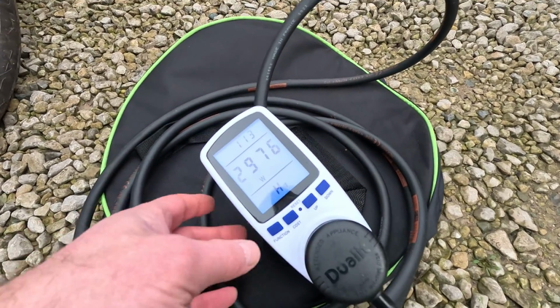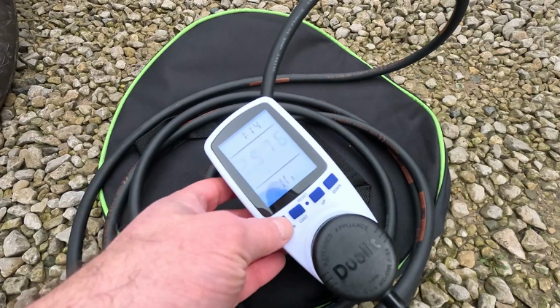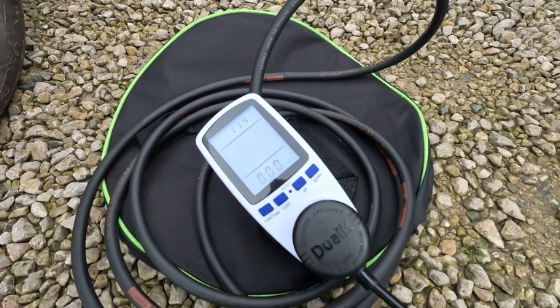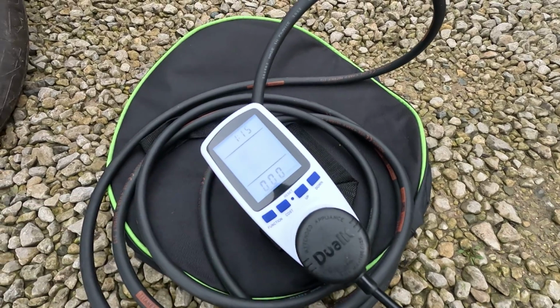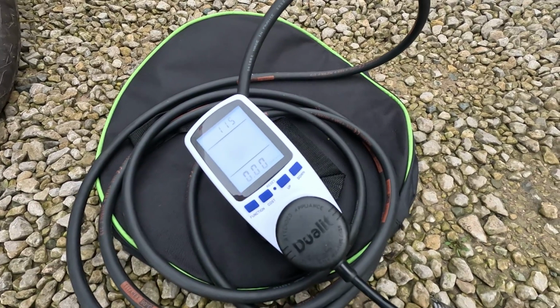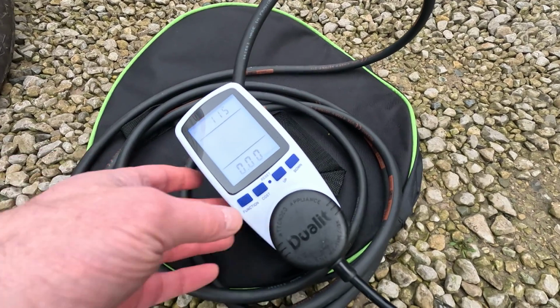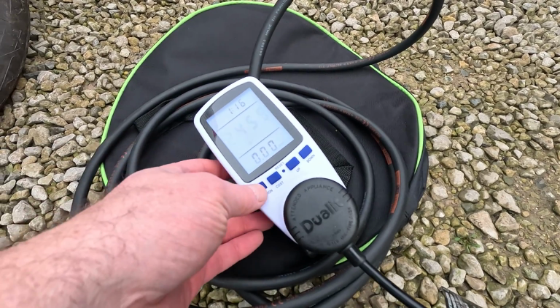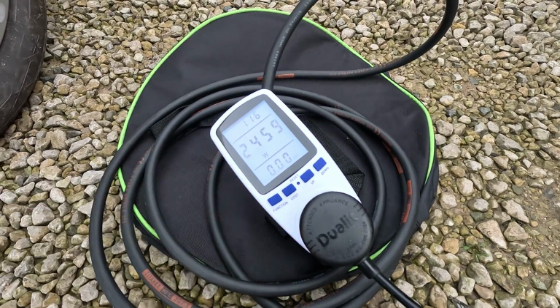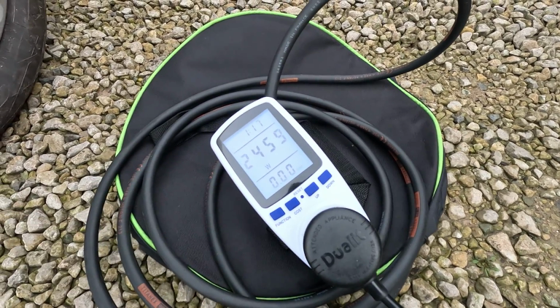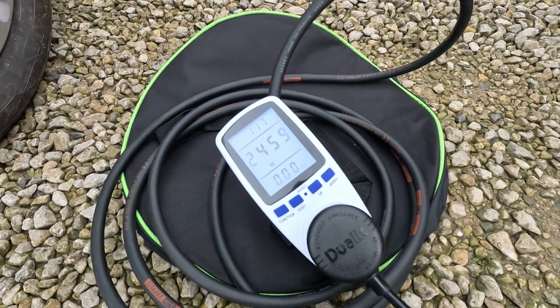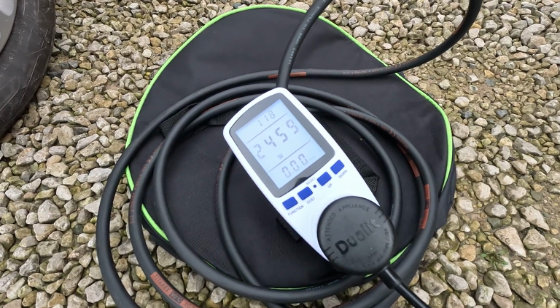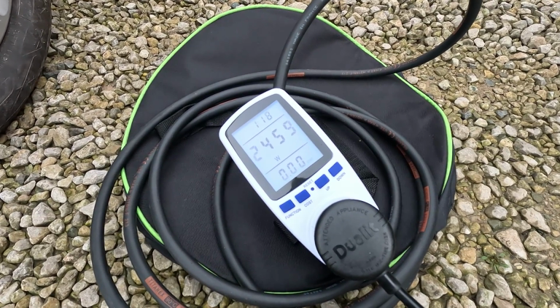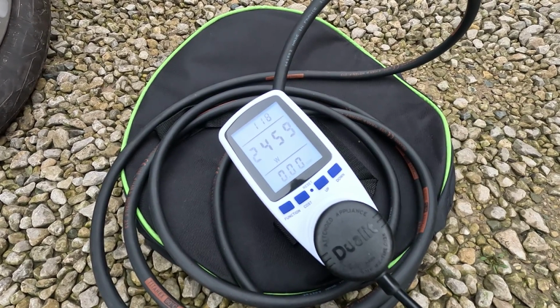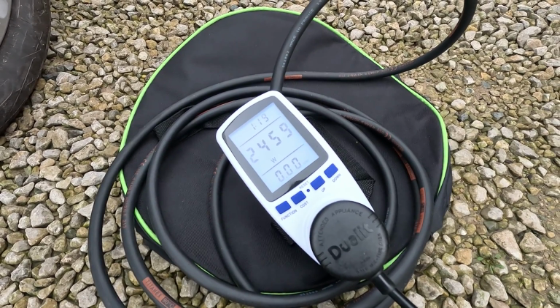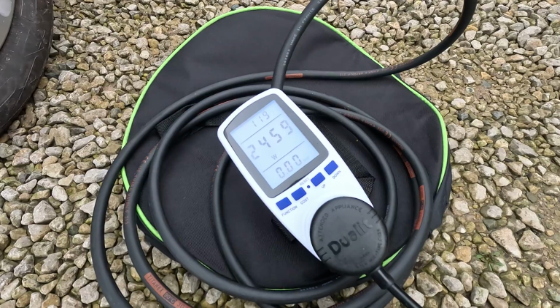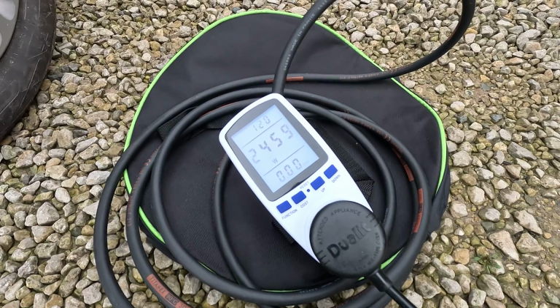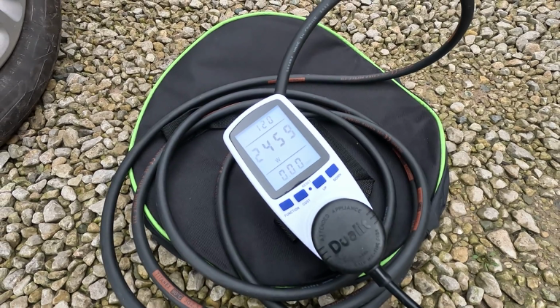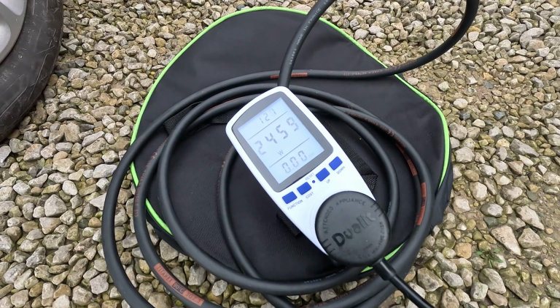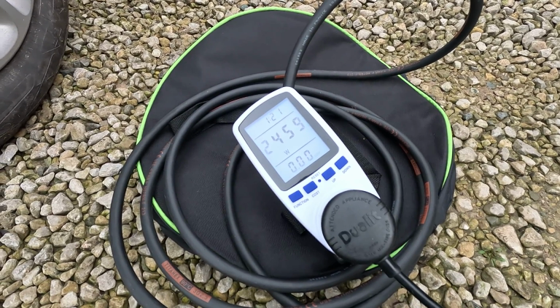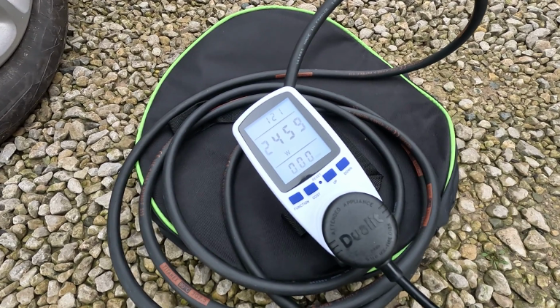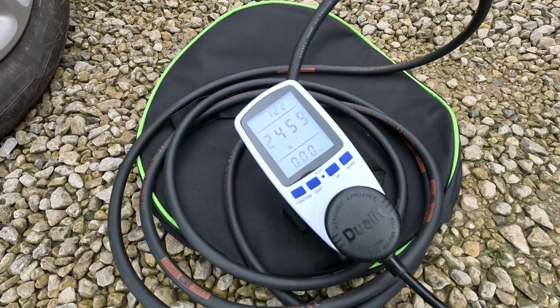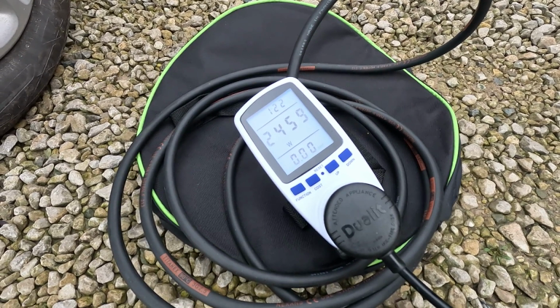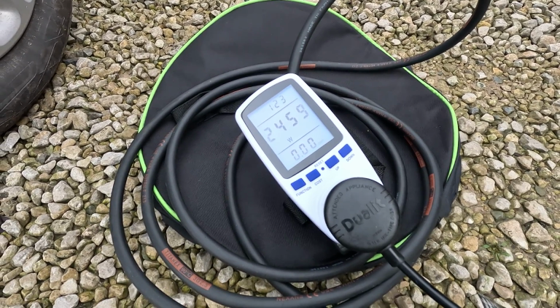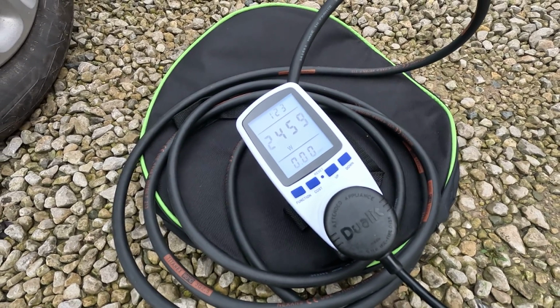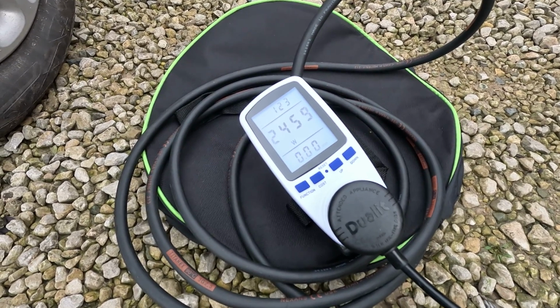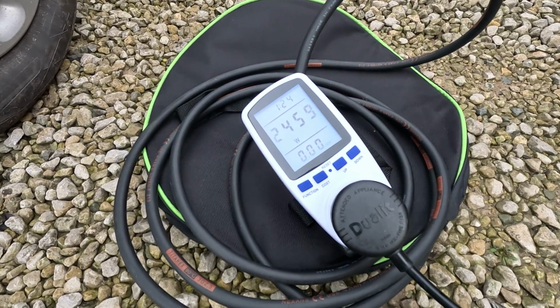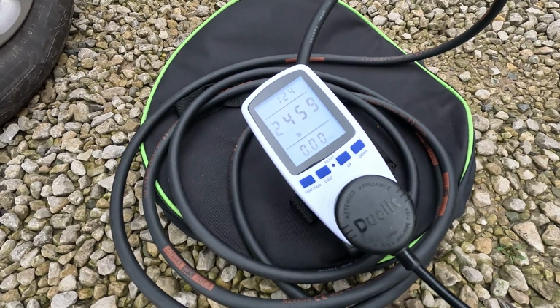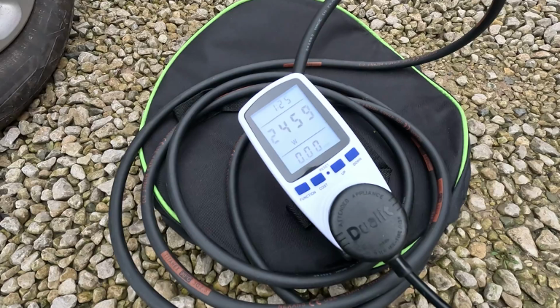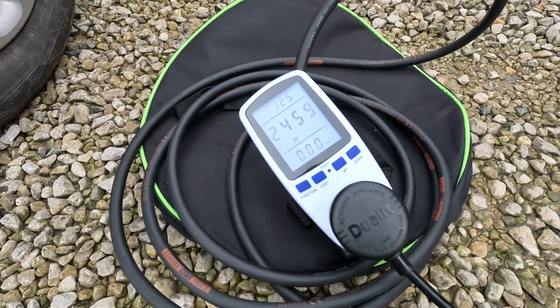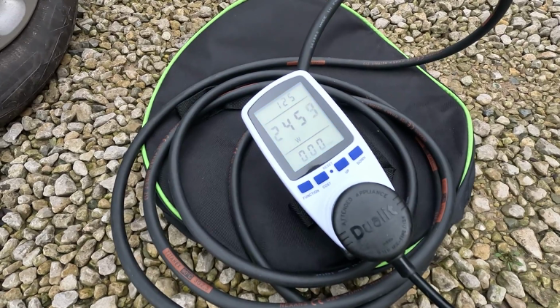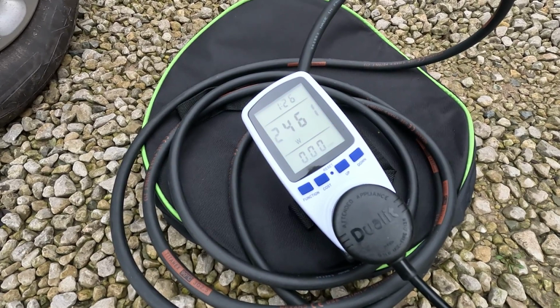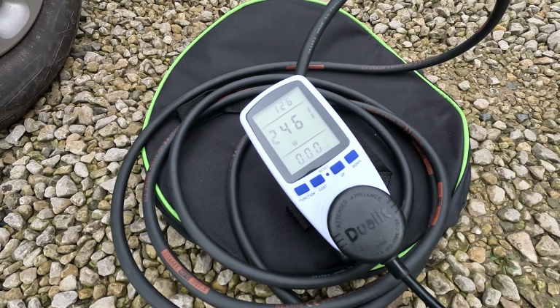Those are the low and high settings, so the actual current reading is 2,459 watts. Now that is still higher than most small suitcase generators, so it's not to be sneezed at — it's quite a useful amount of power.